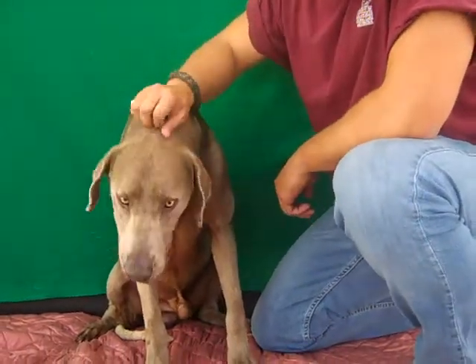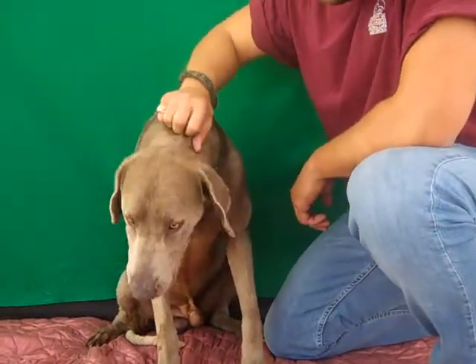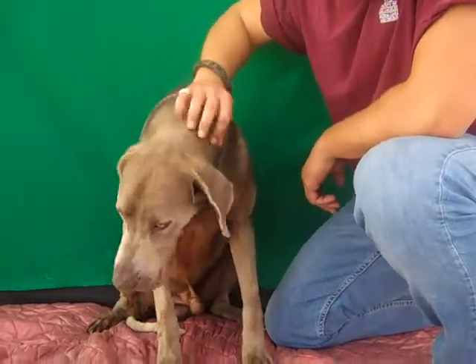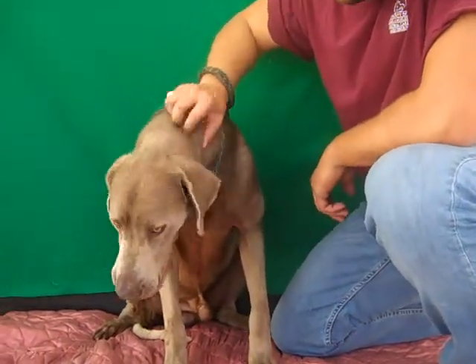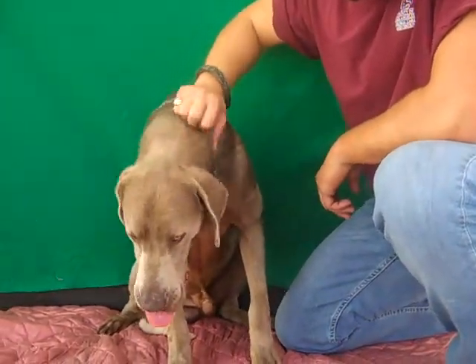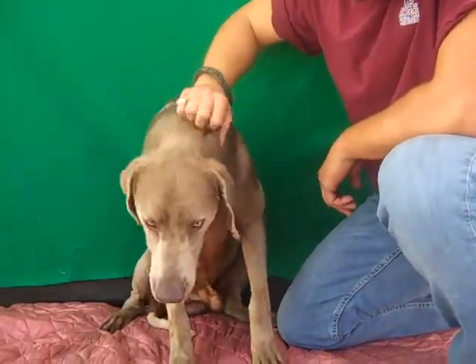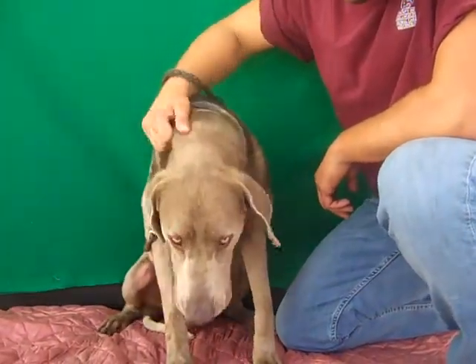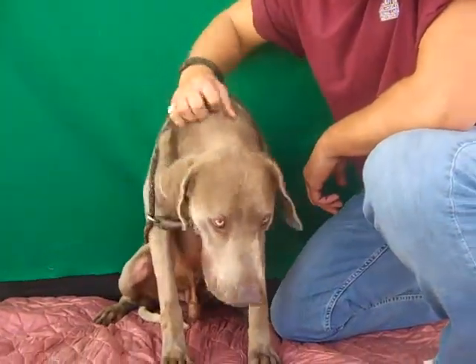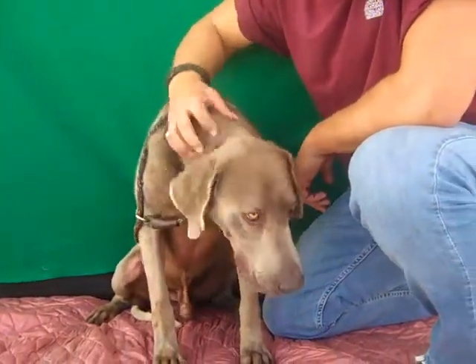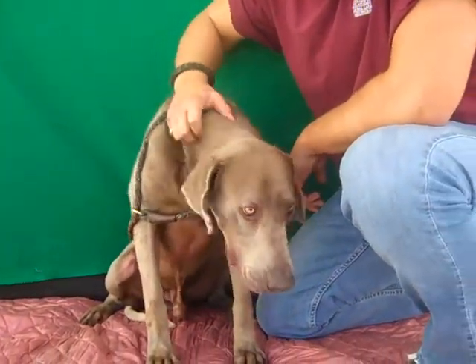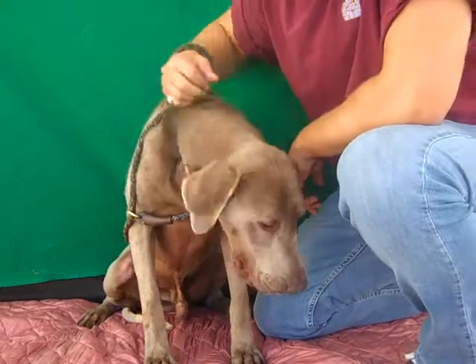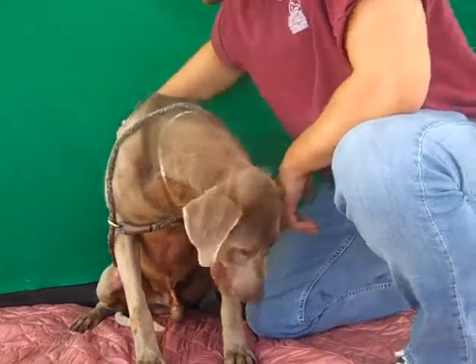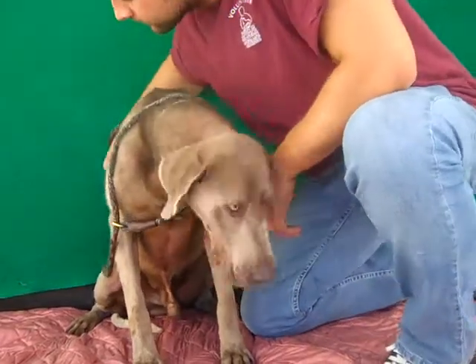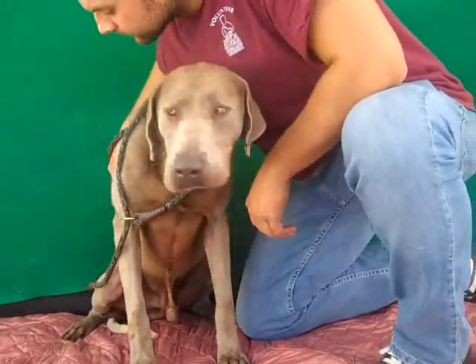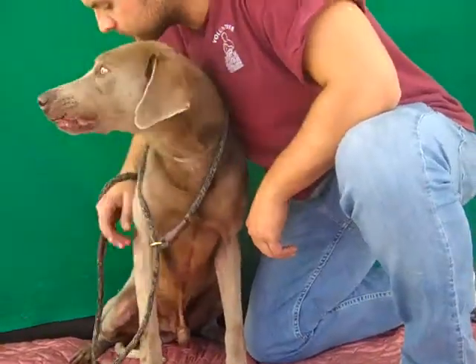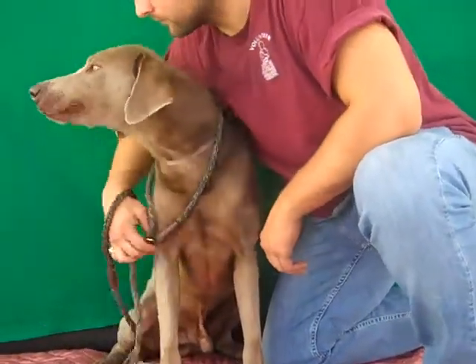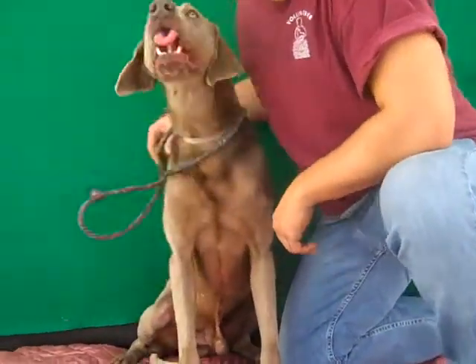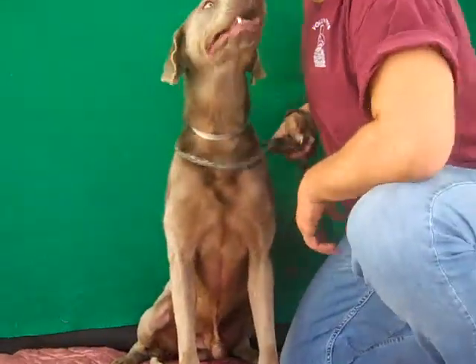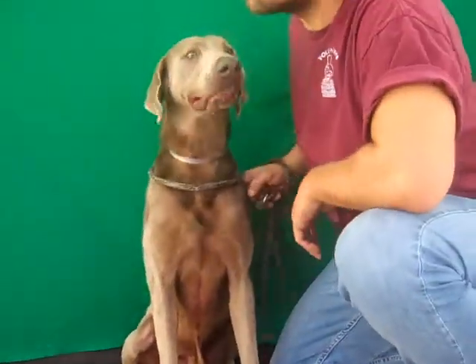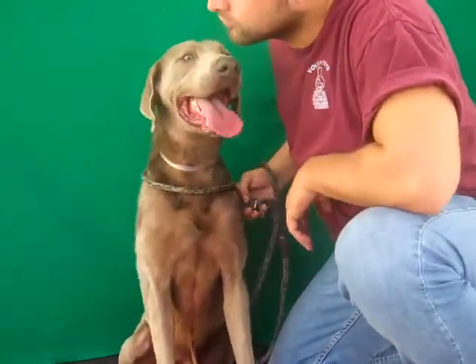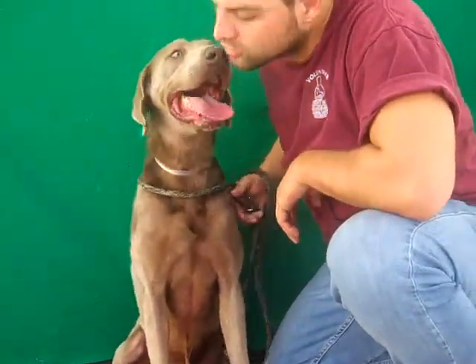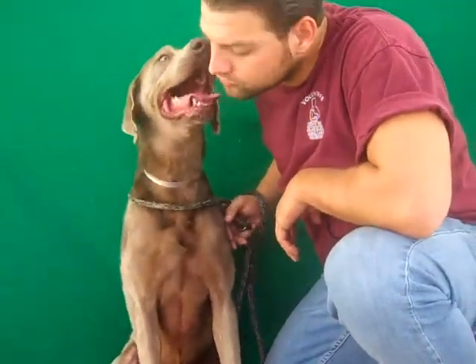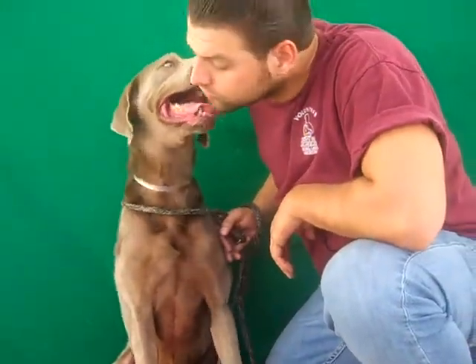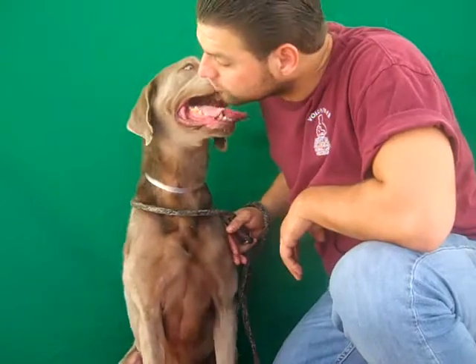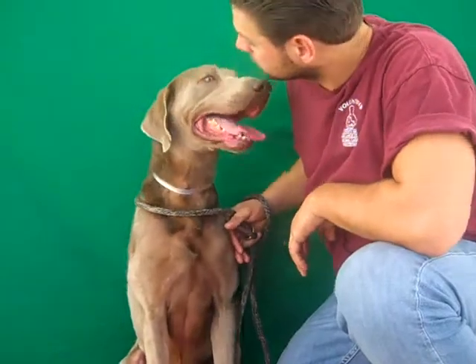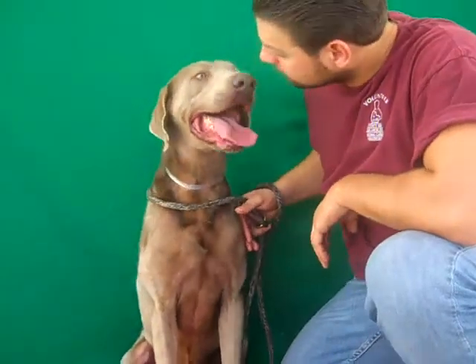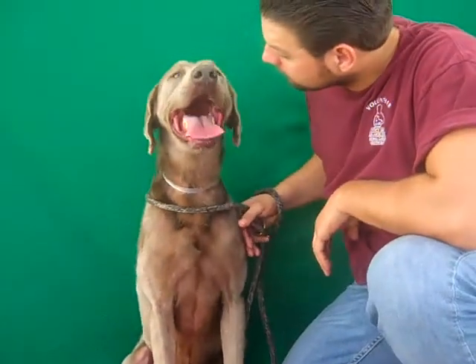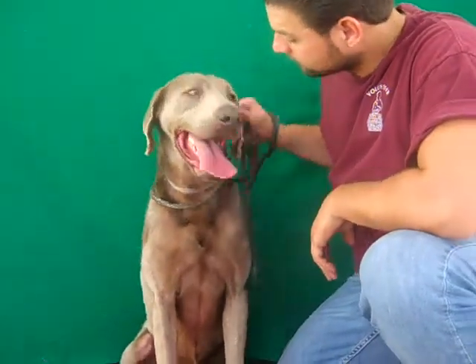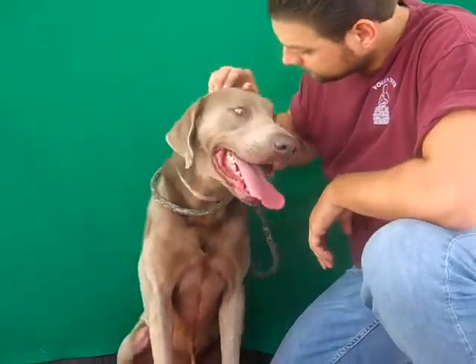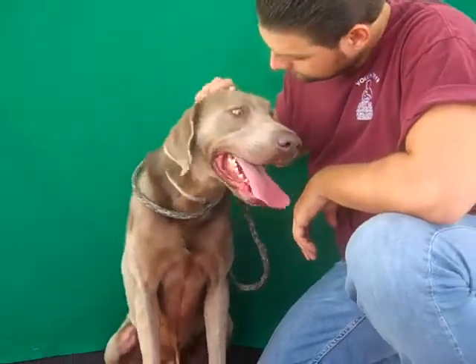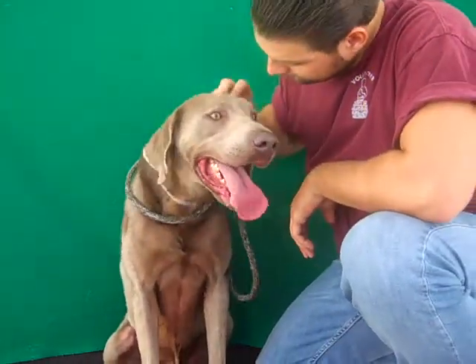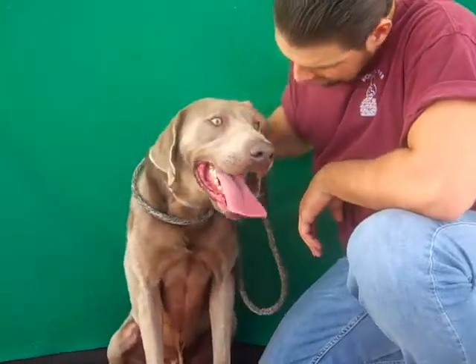He's pretty good on a leash. He pulls a little bit when he's curious — curious about other dogs or something that excites him. He'll go check it out, but otherwise very good boy.